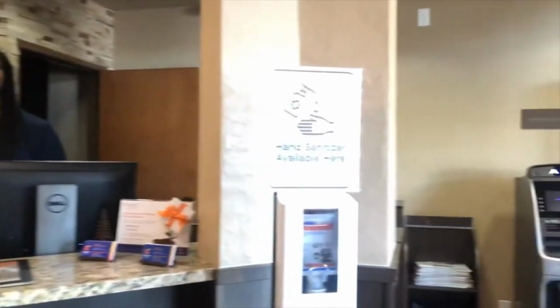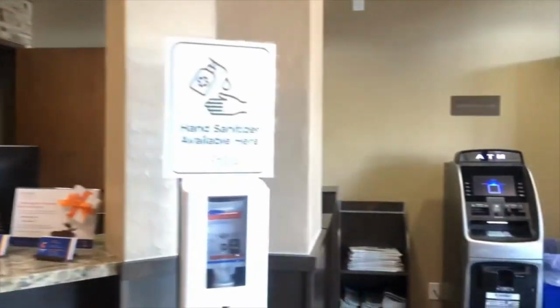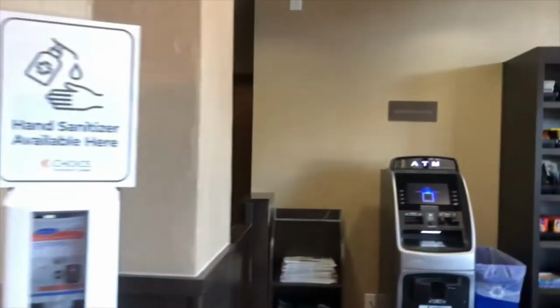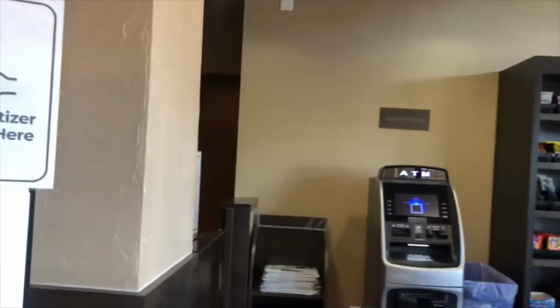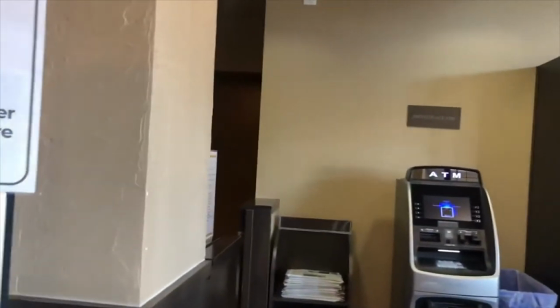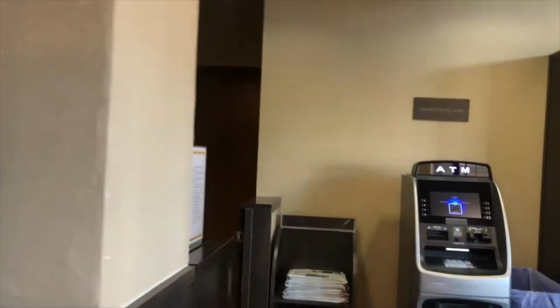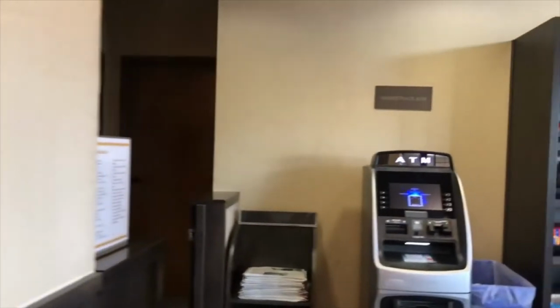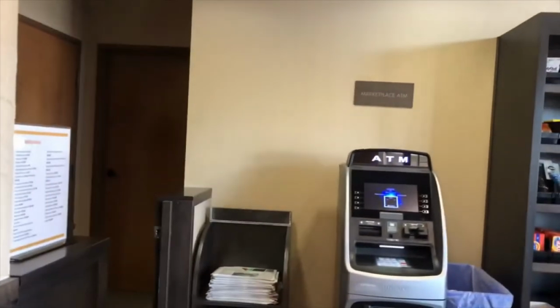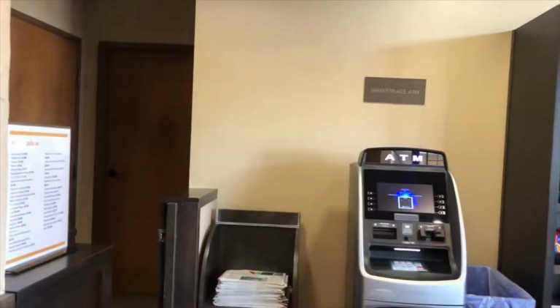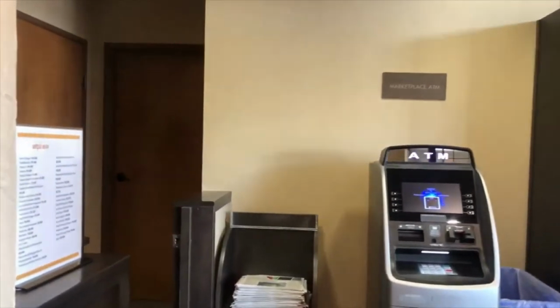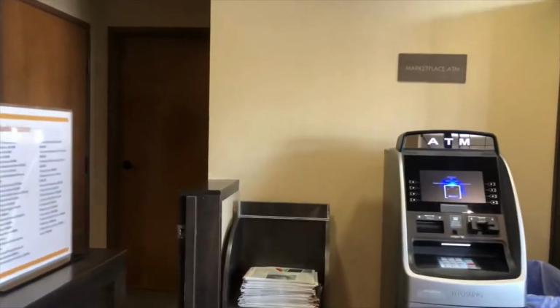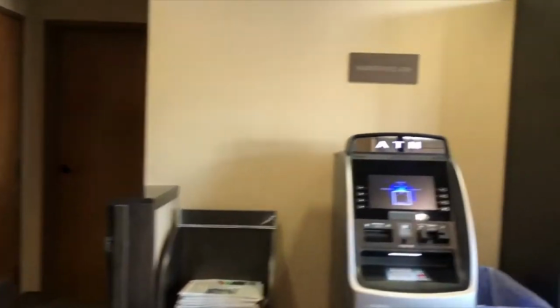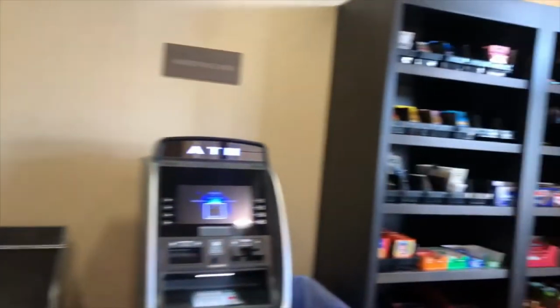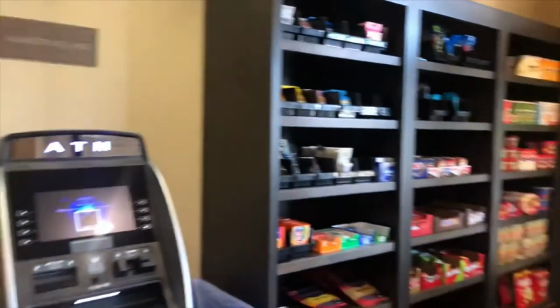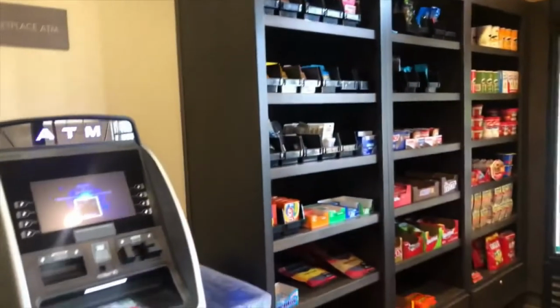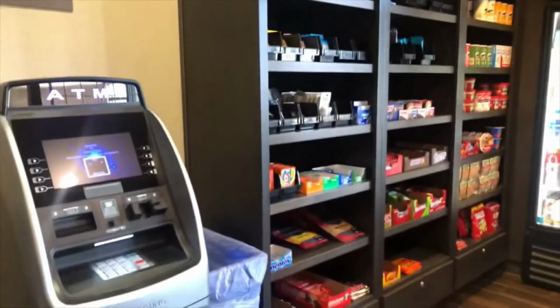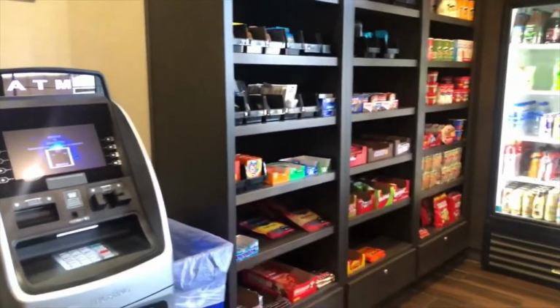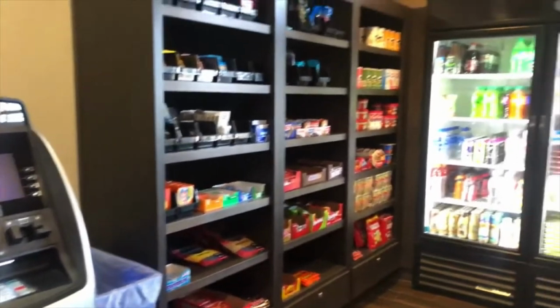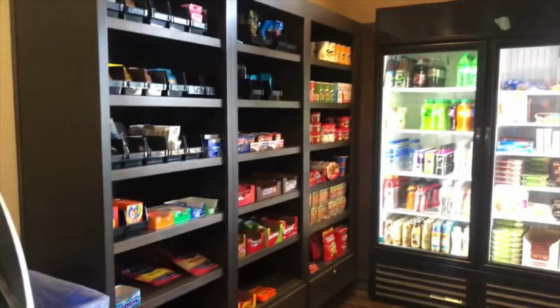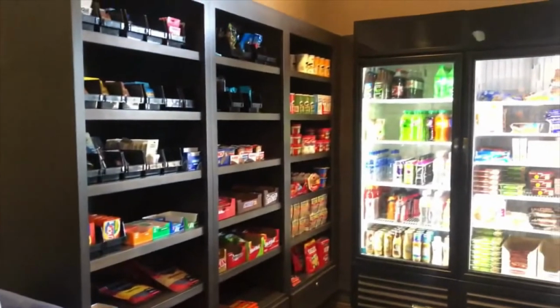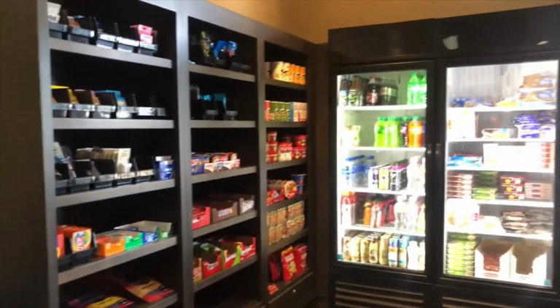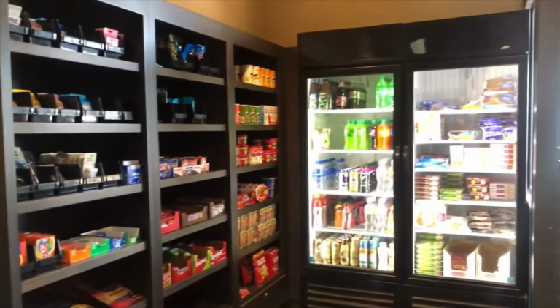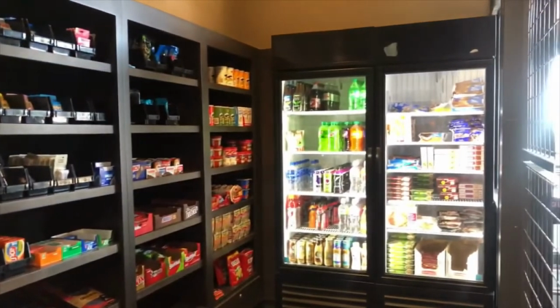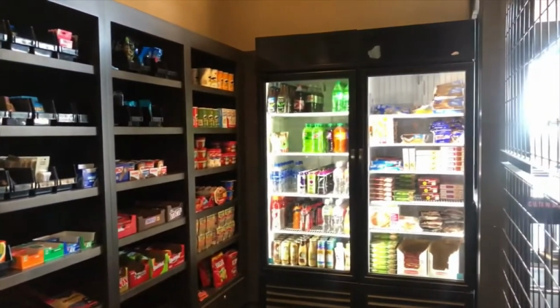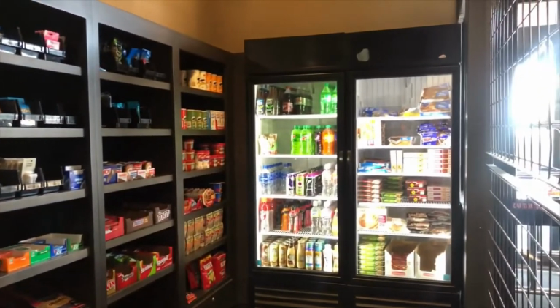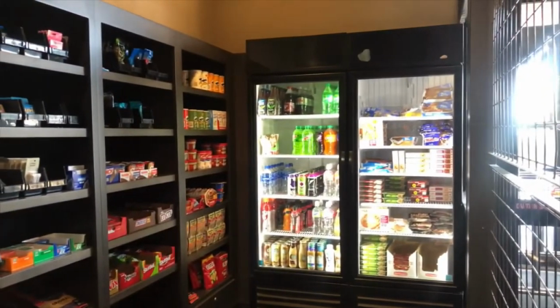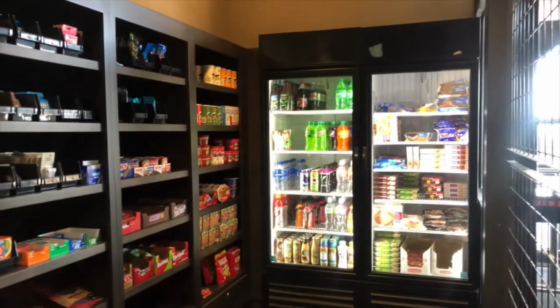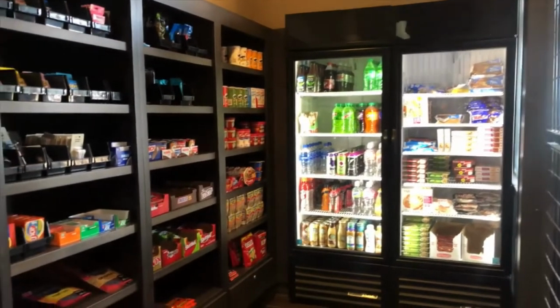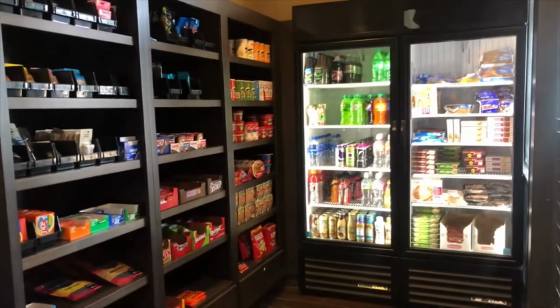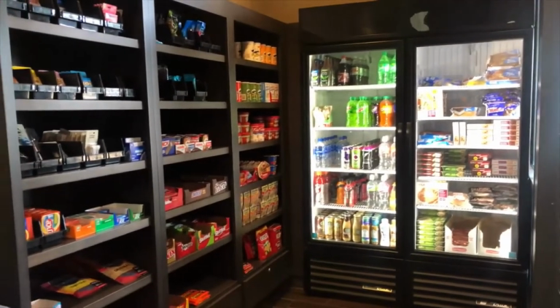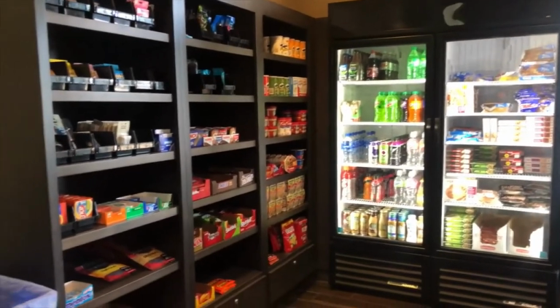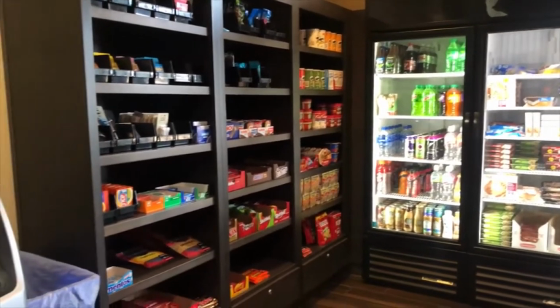Our hotel opened in February of 1999, but we did a complete renovation in February of 2018. One of the things we added was a marketplace, and we love to add and play with items that our guests request.